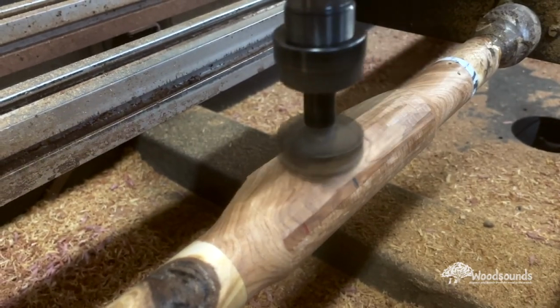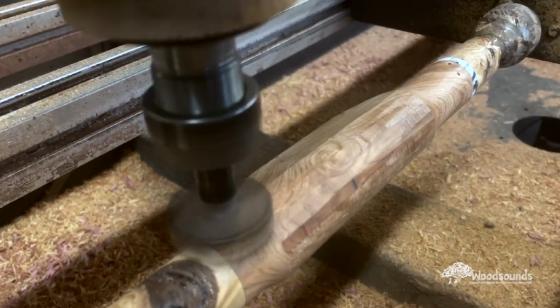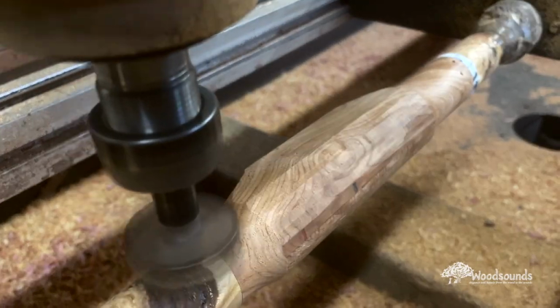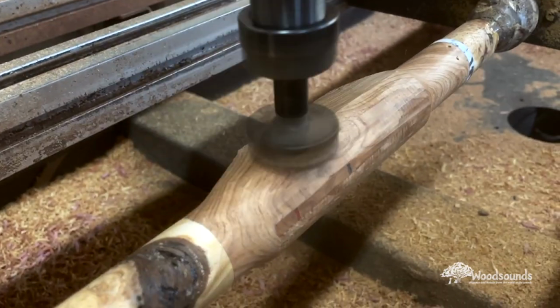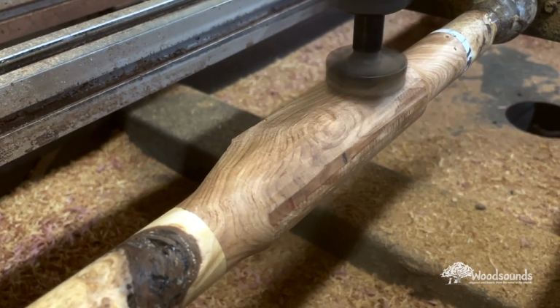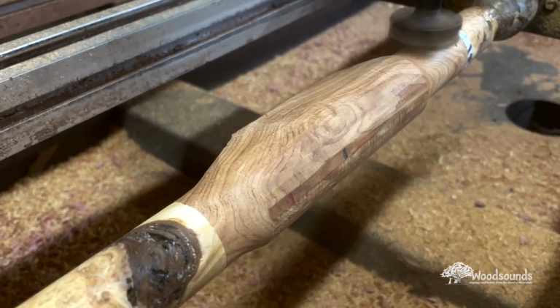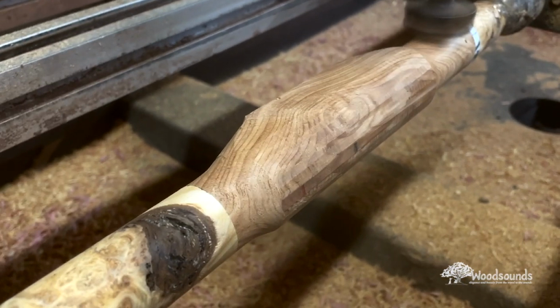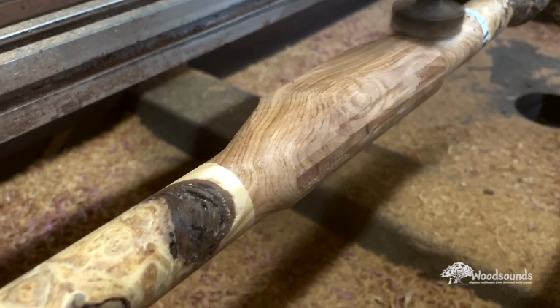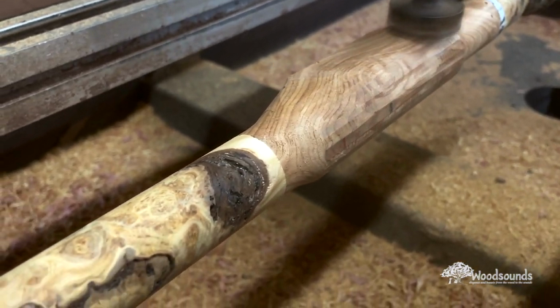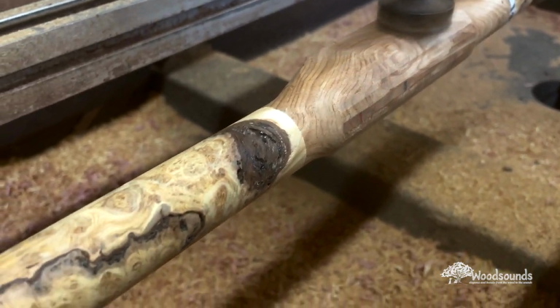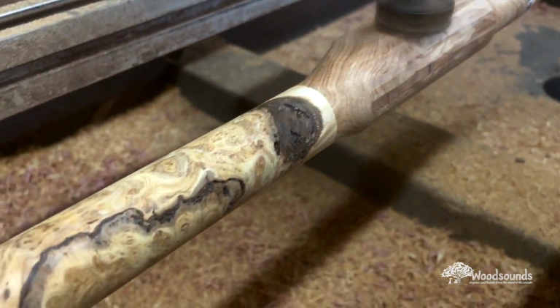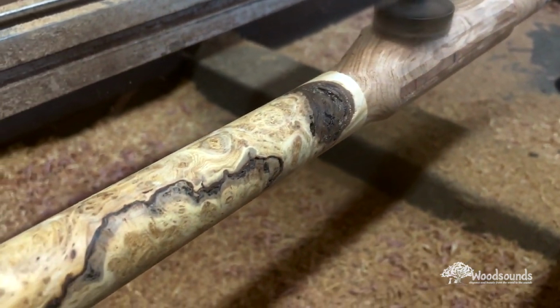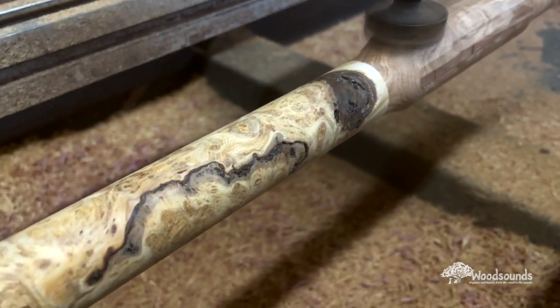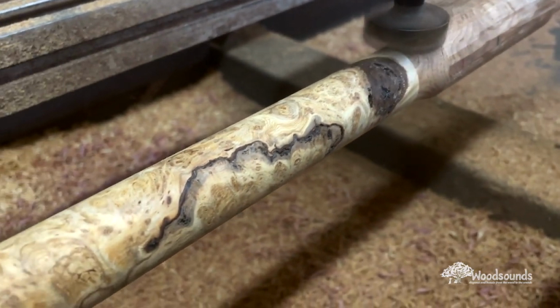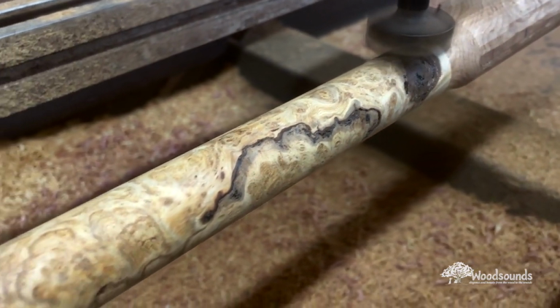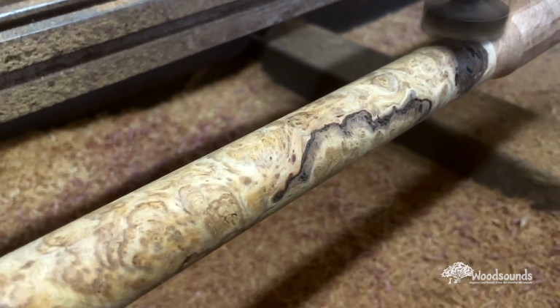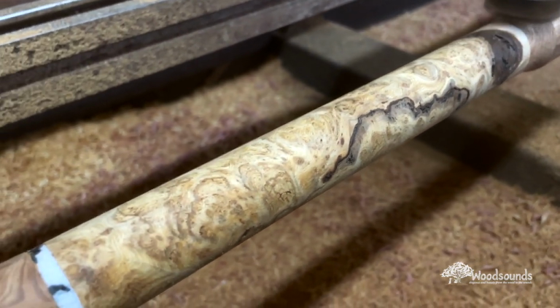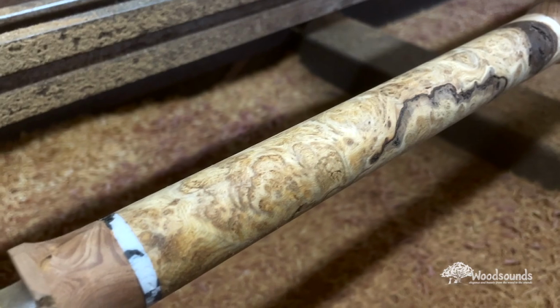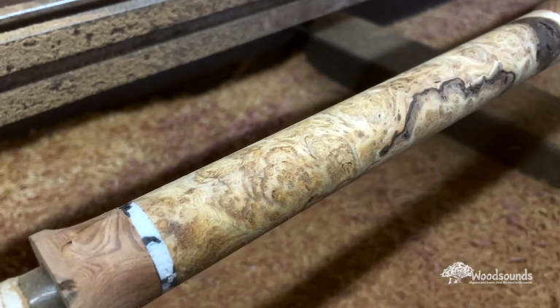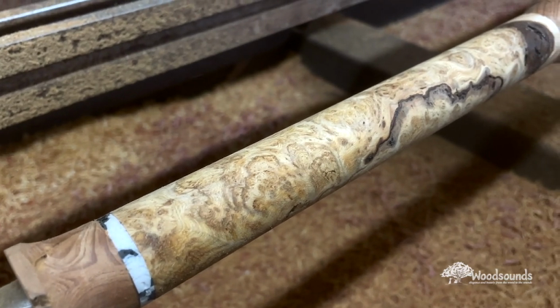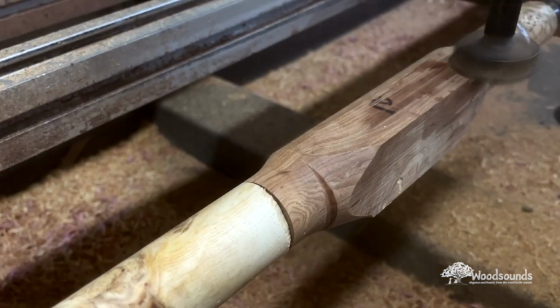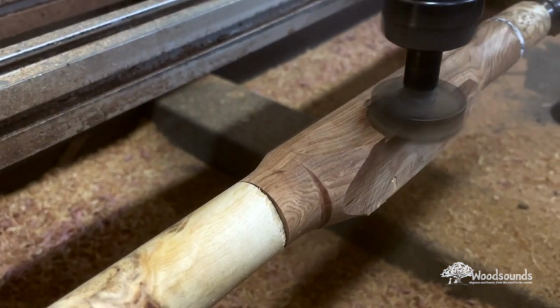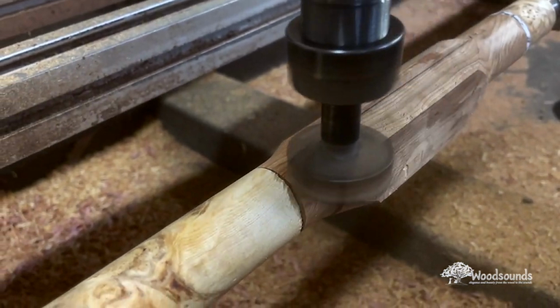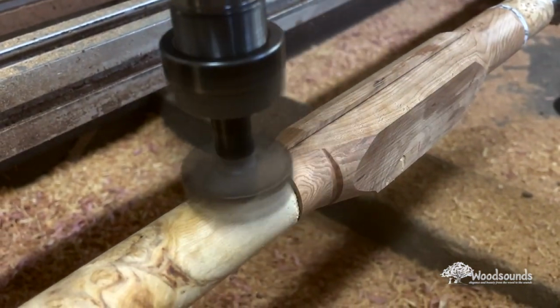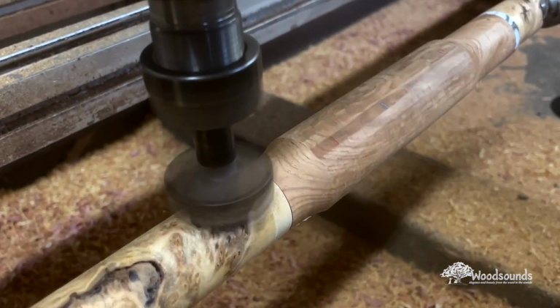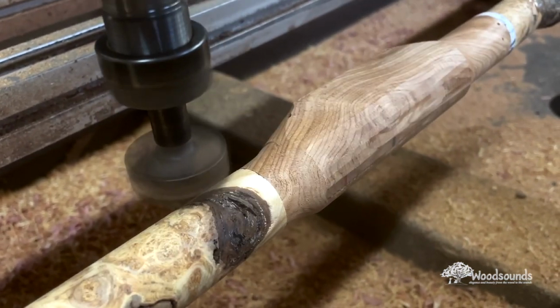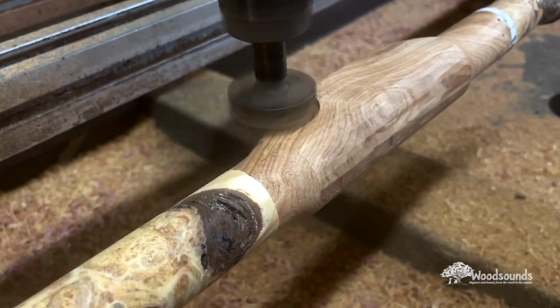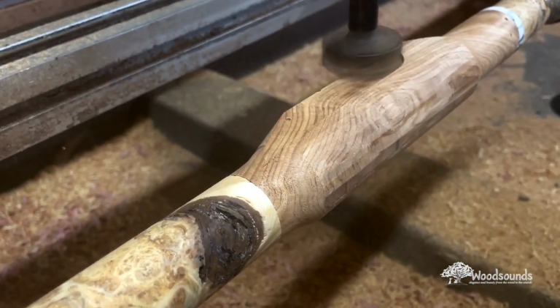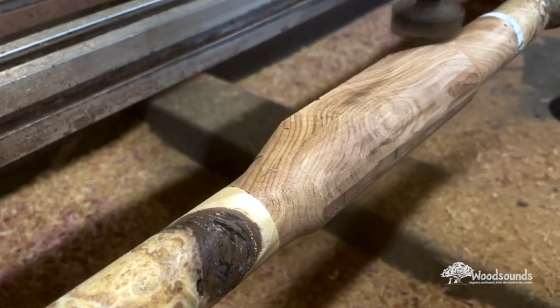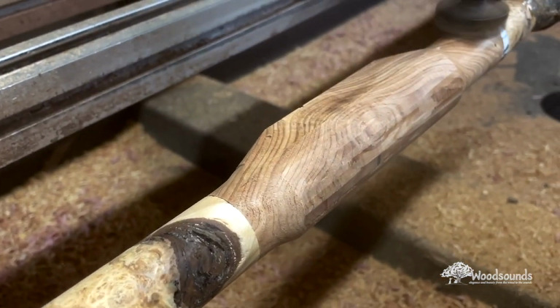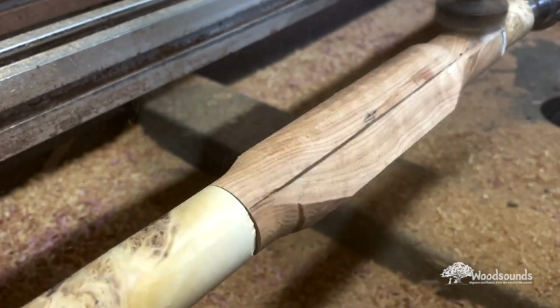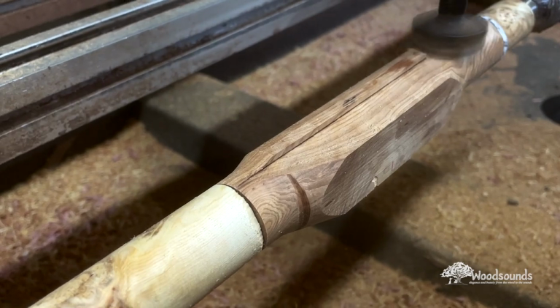Look at the green of that western red cedar against the yellow cedar — oh it's fabulous! The yellow cedar on that high D tube is just phenomenal.